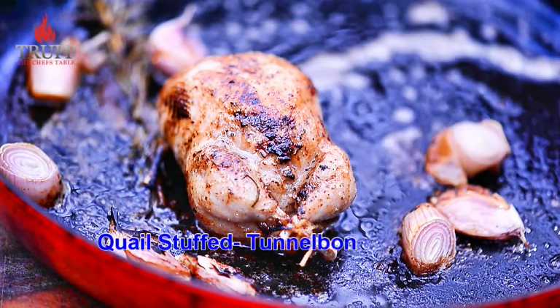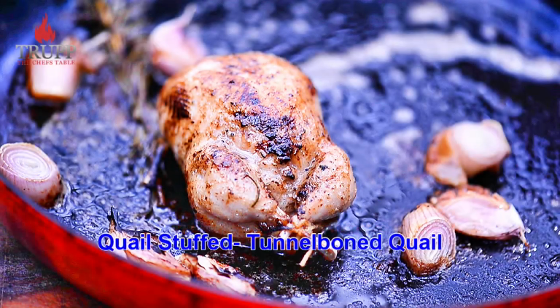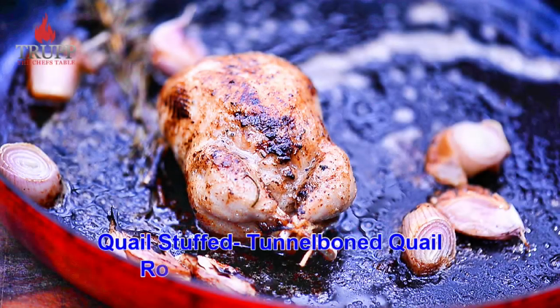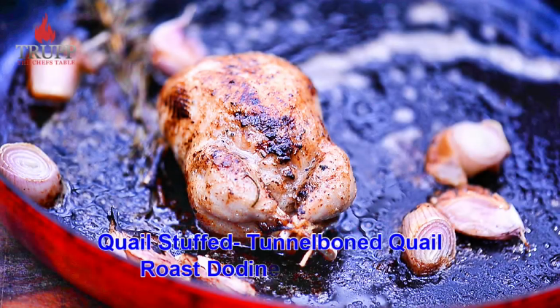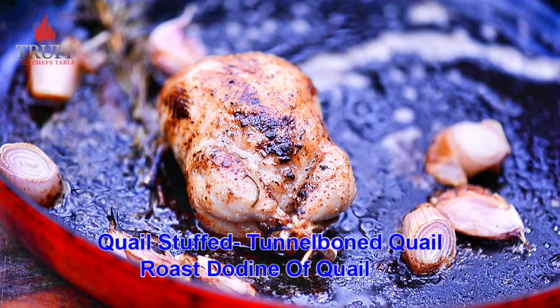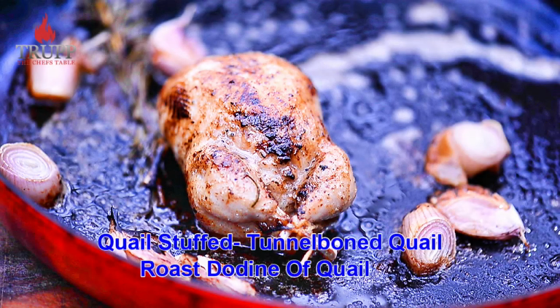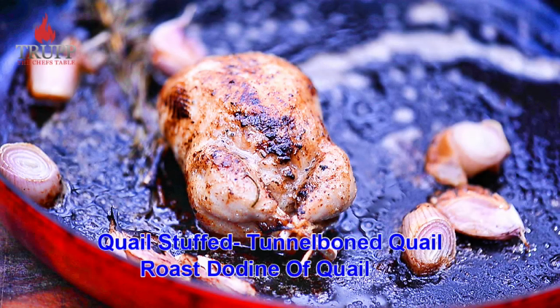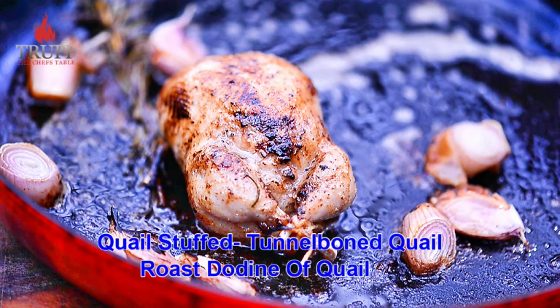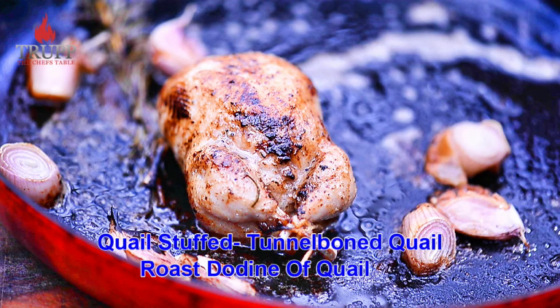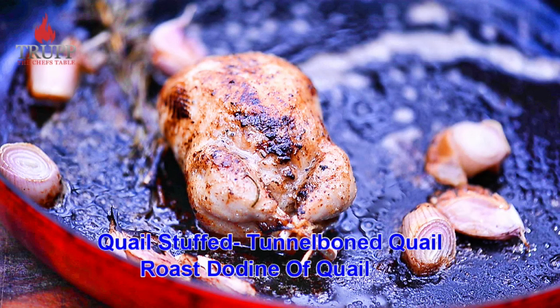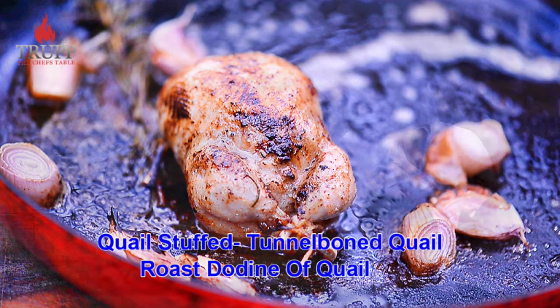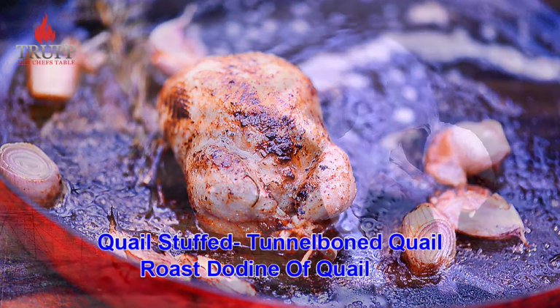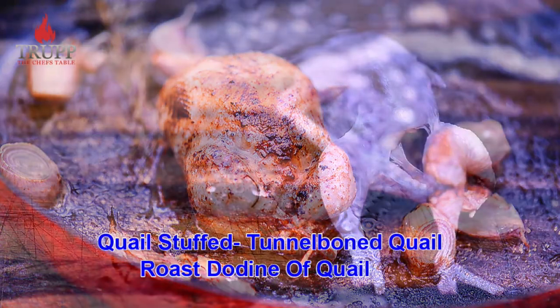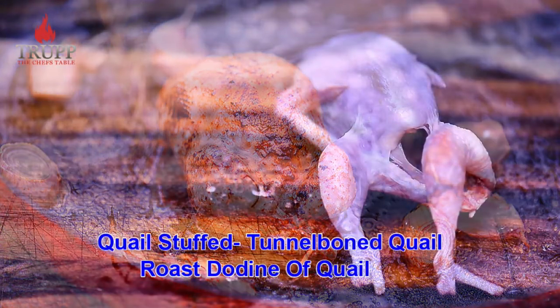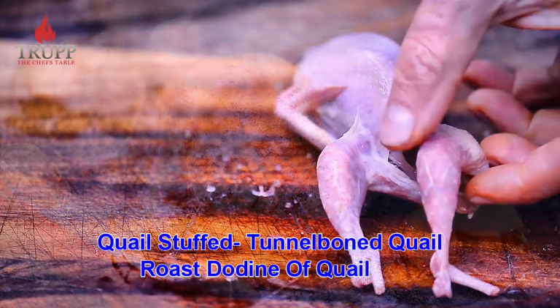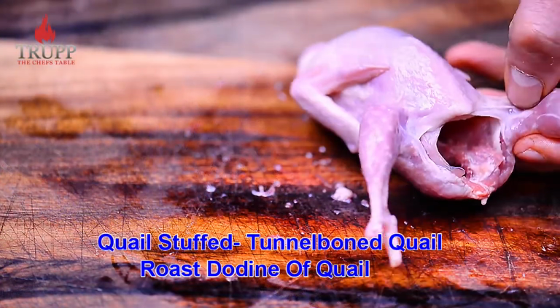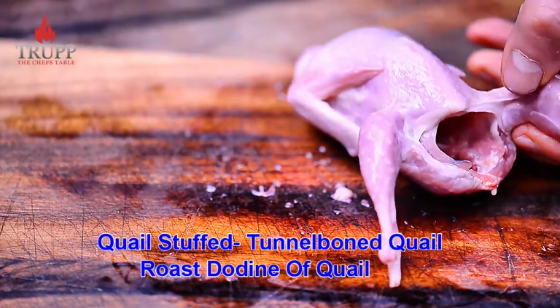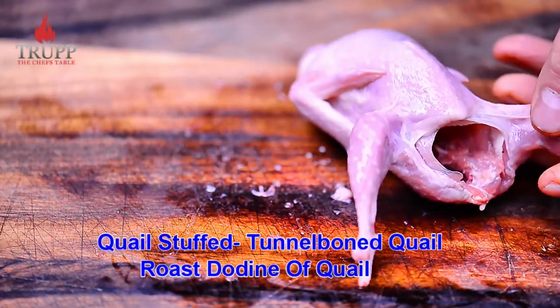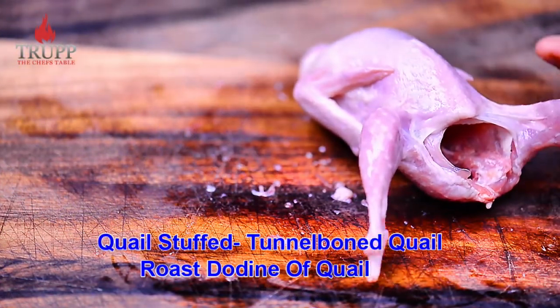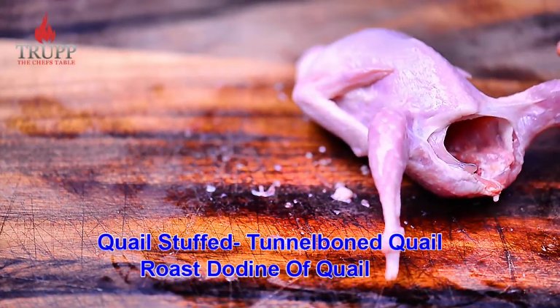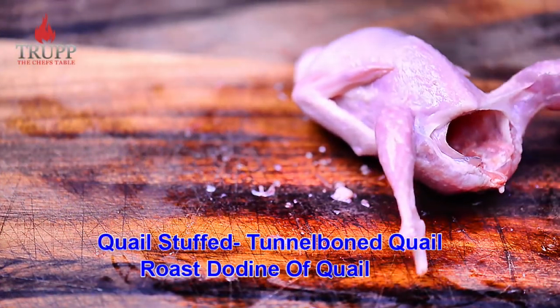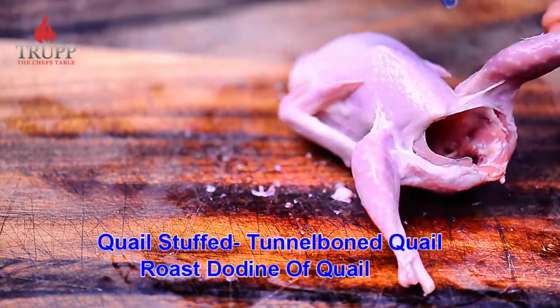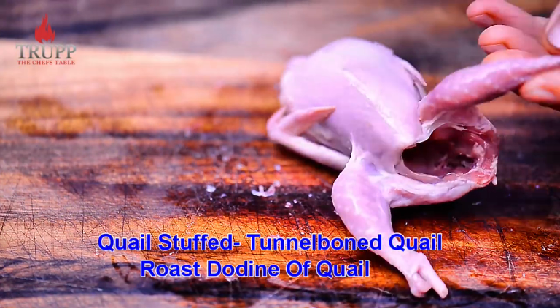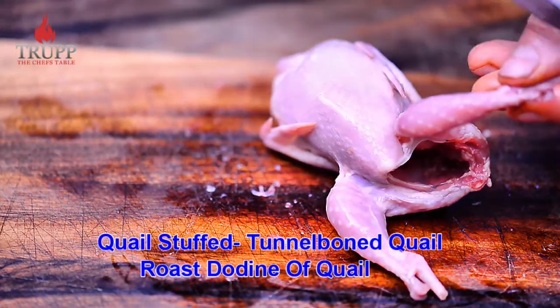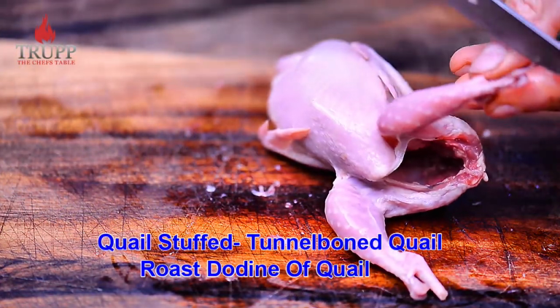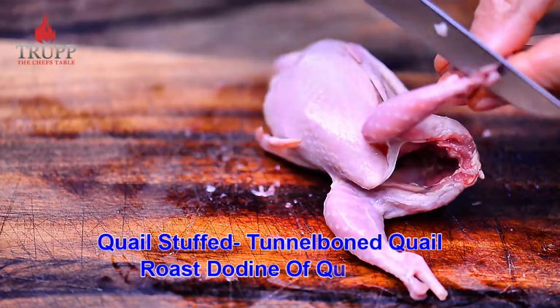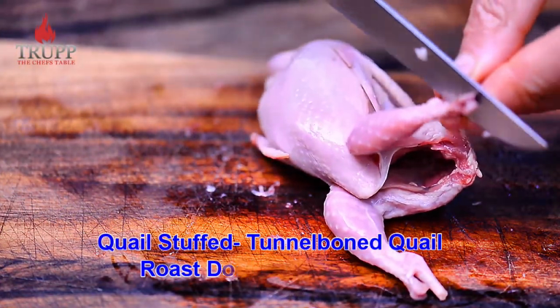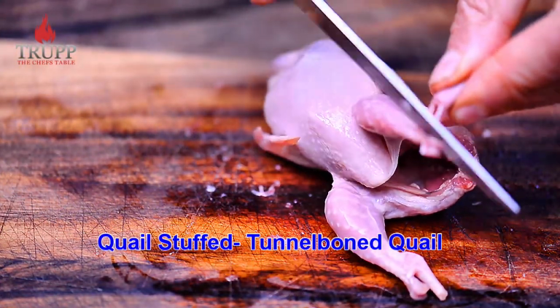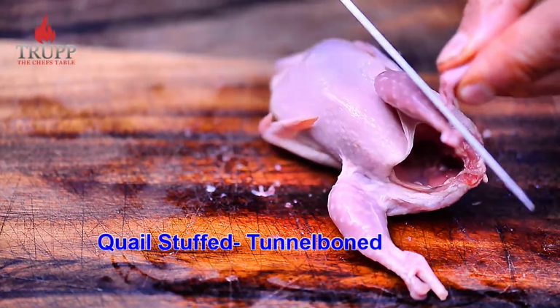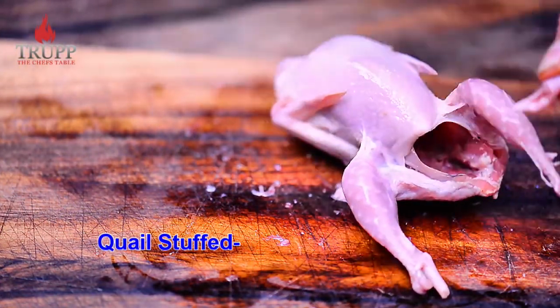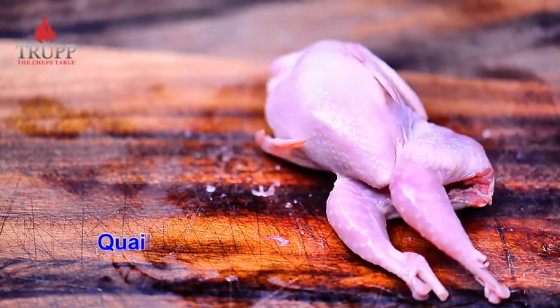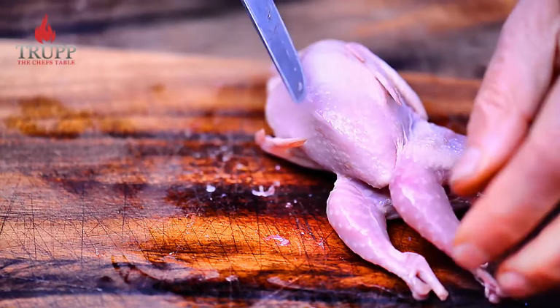In this video I want to show you how to tunnel bone a quail and then we'll stuff it. That's the nicest way of roasting a whole quail — it's a bit of work but it's a really pleasant eating experience.